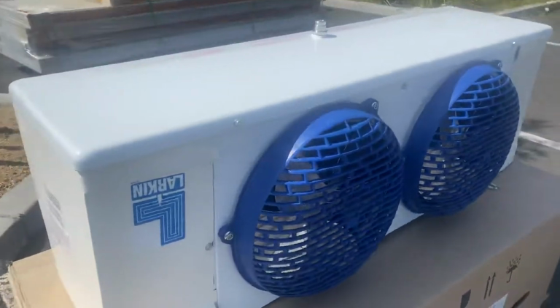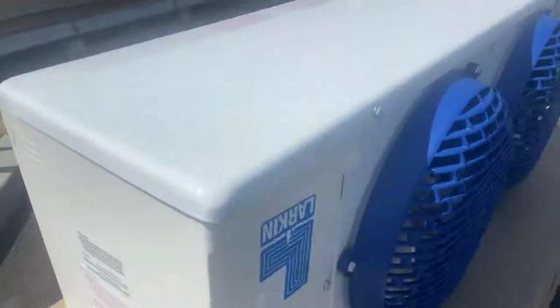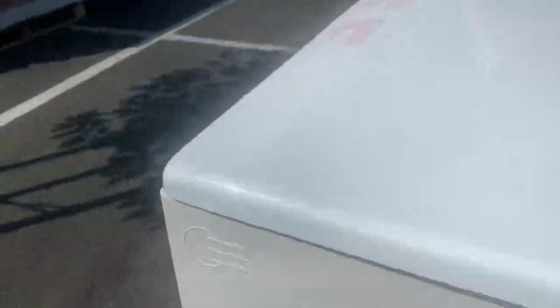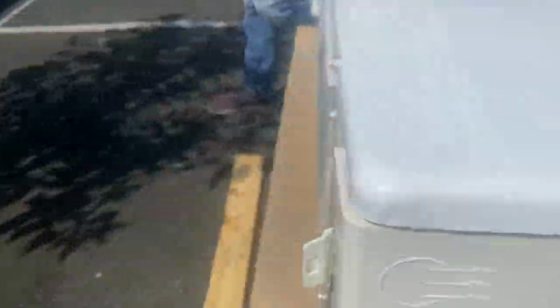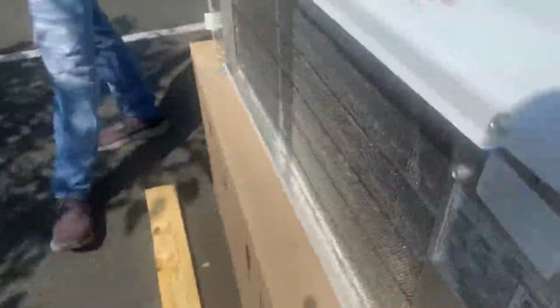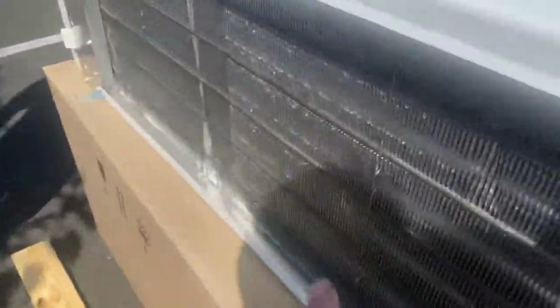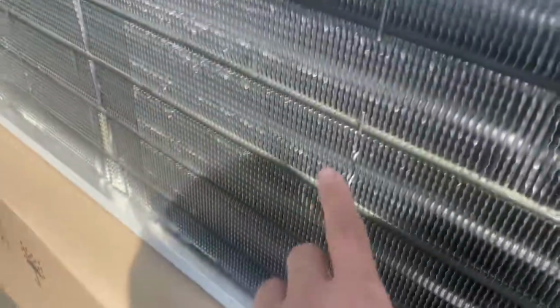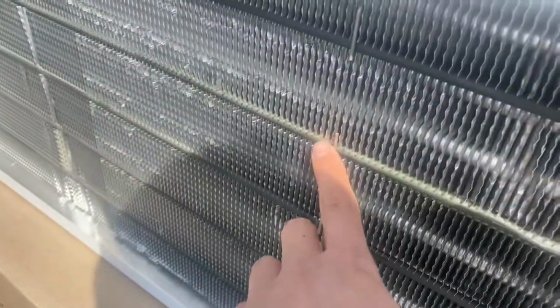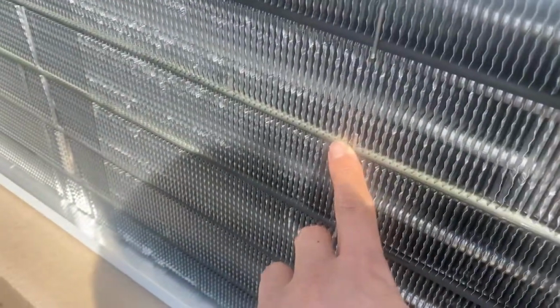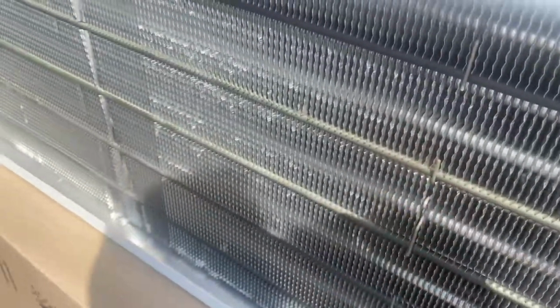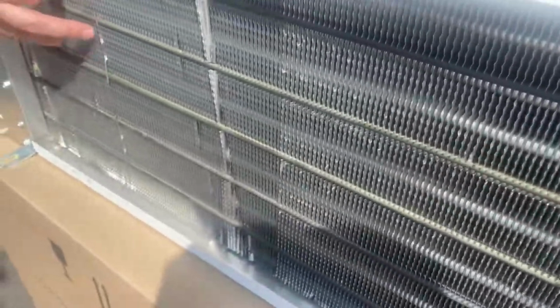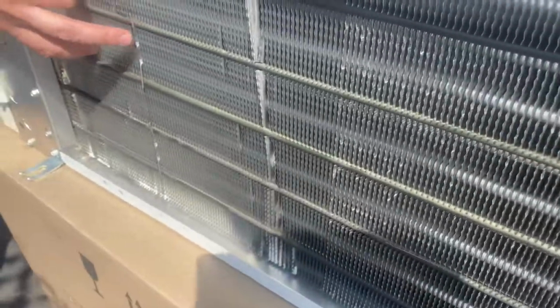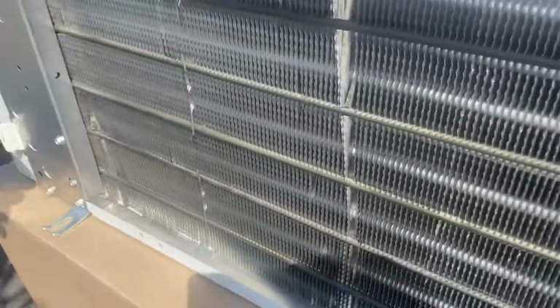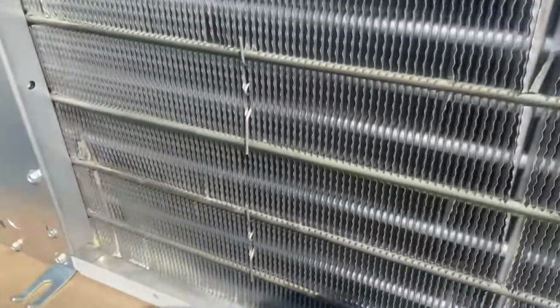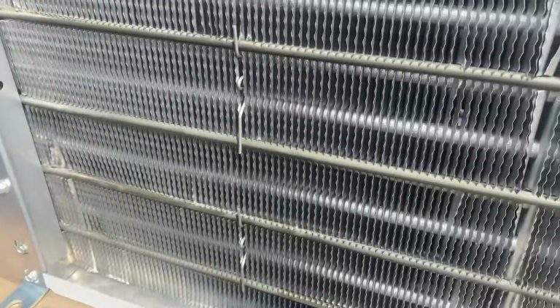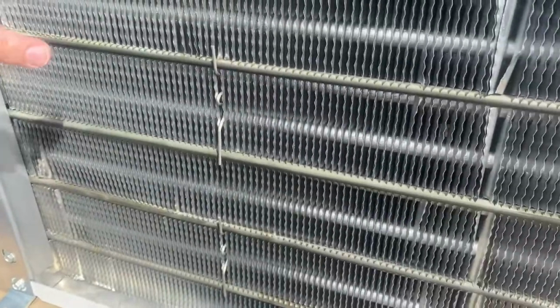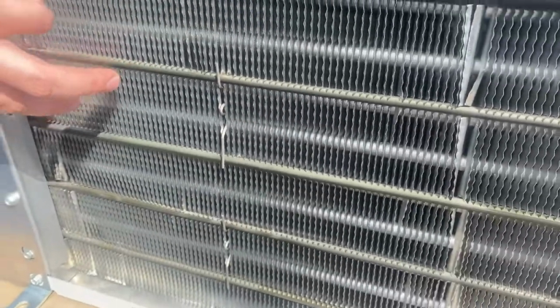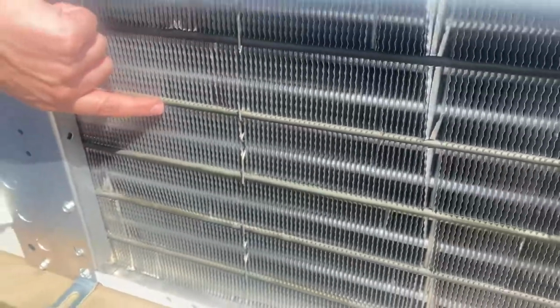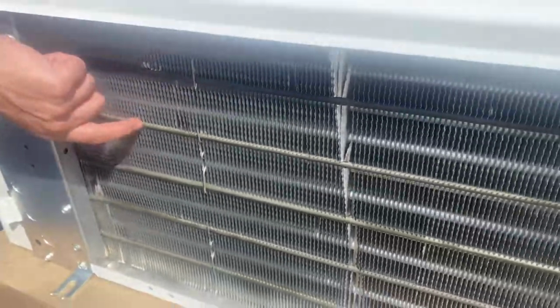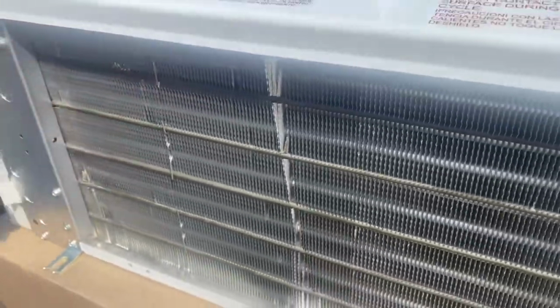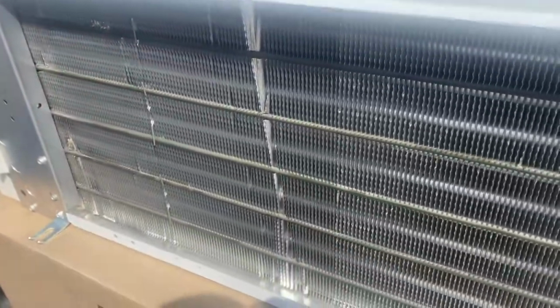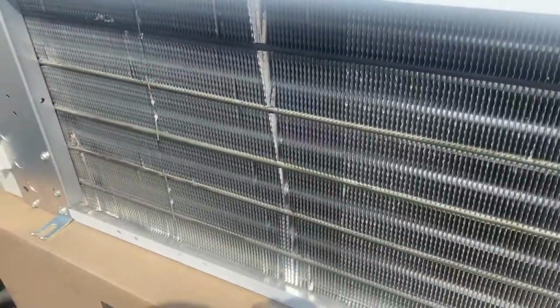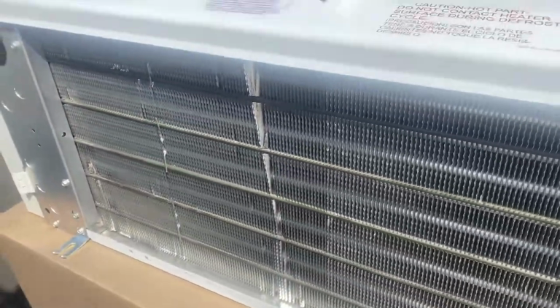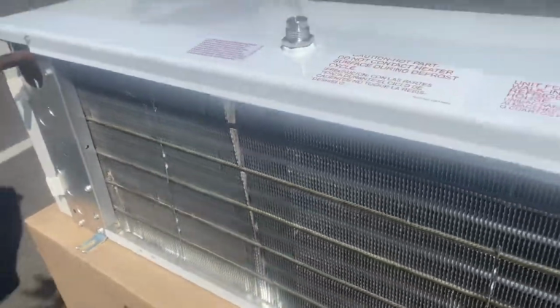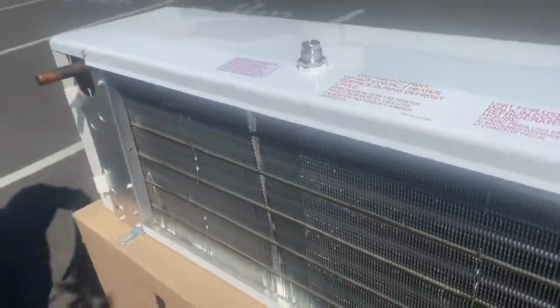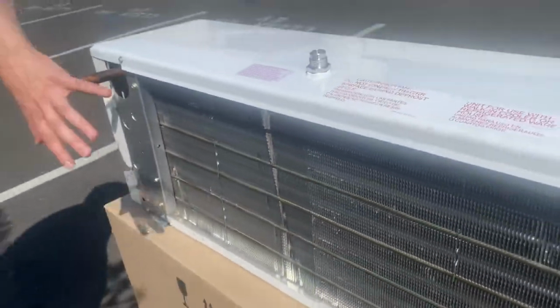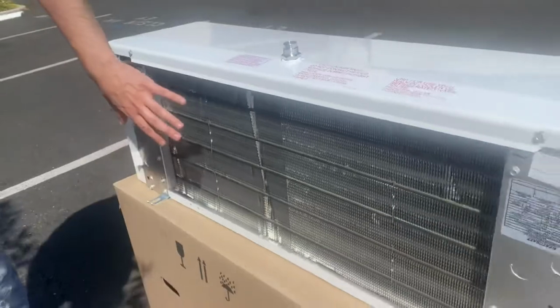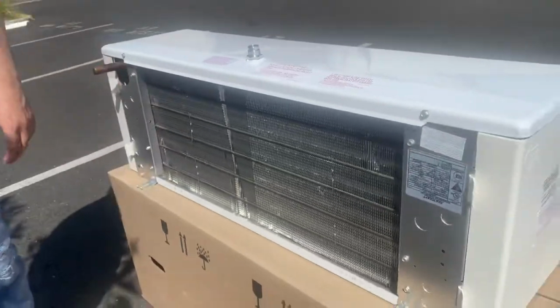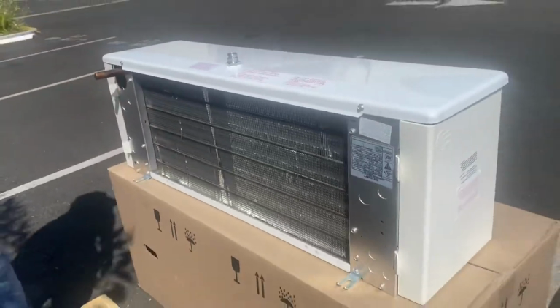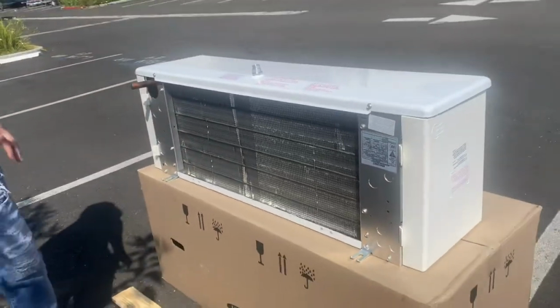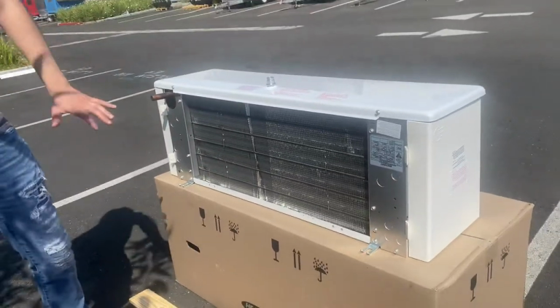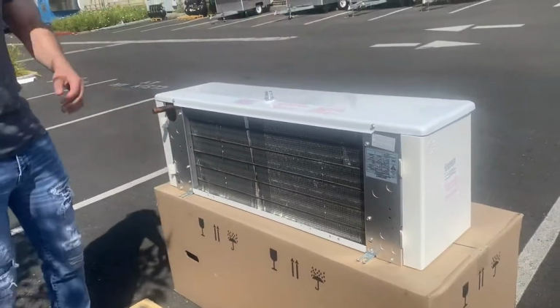If you follow me over here to the back, you'll locate your elements. Once you see these elements on the back of the unit, that just goes to tell you this is a freezer. Obviously, it's for the defrost.